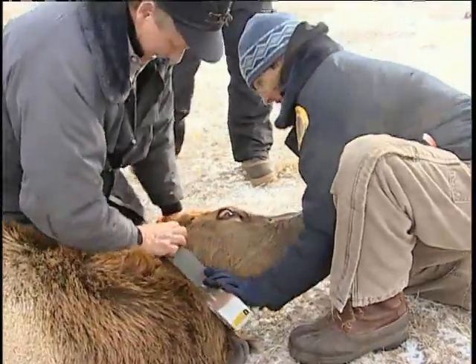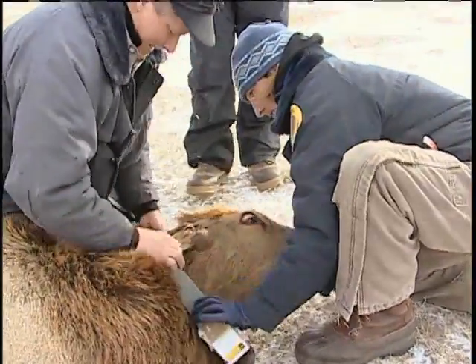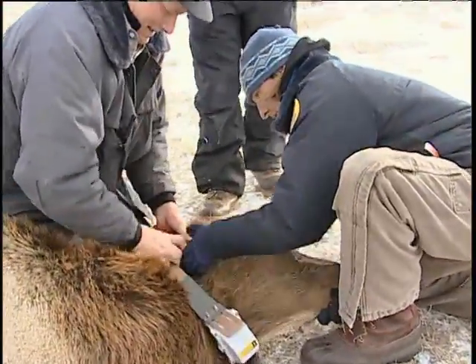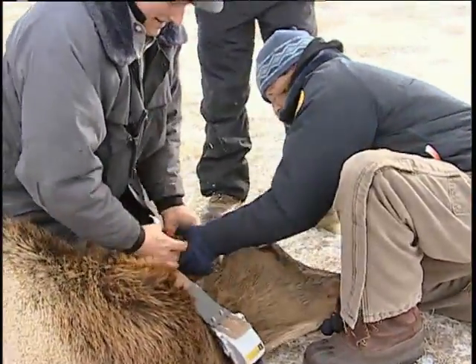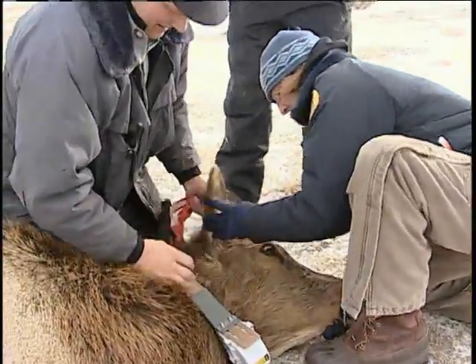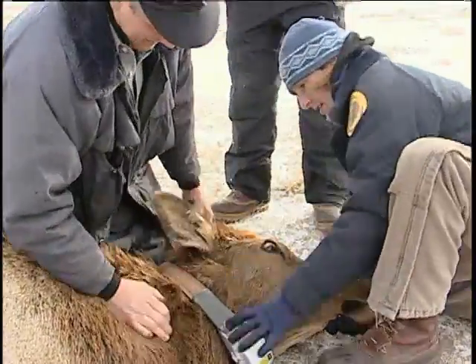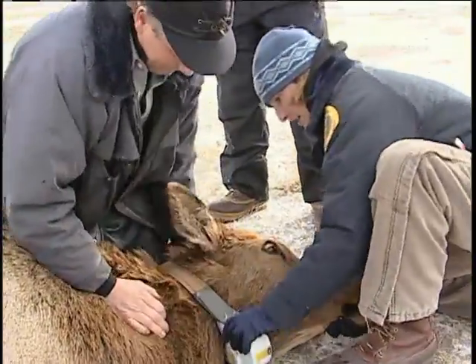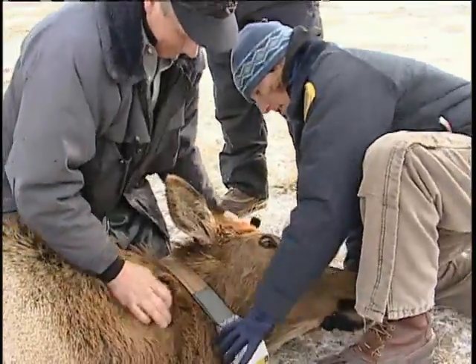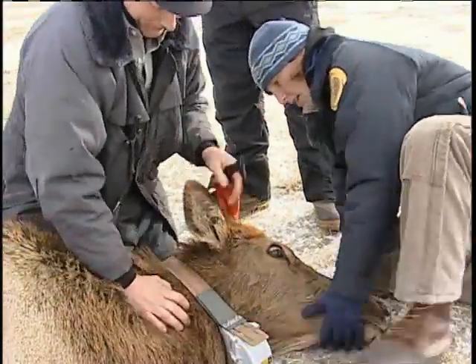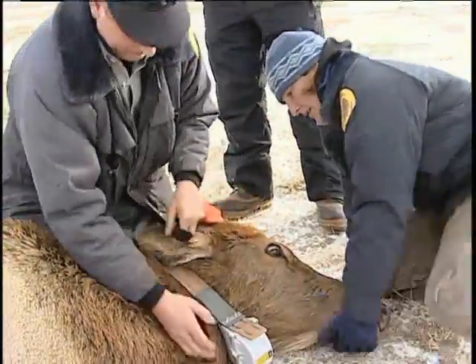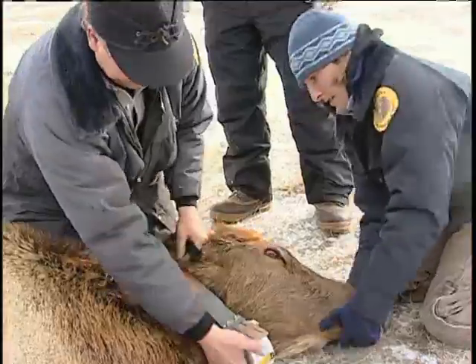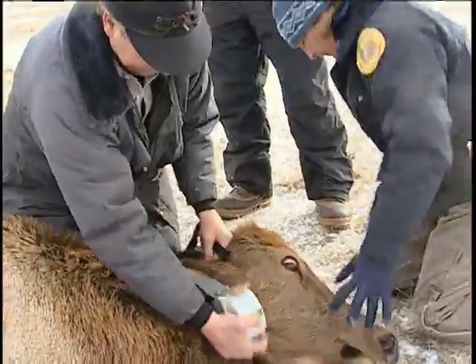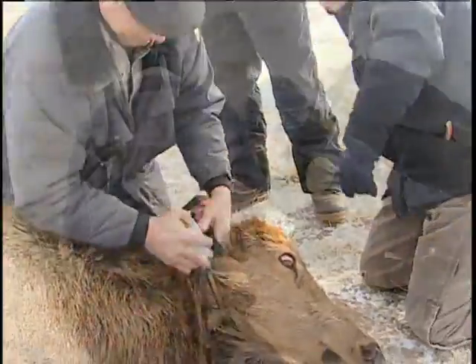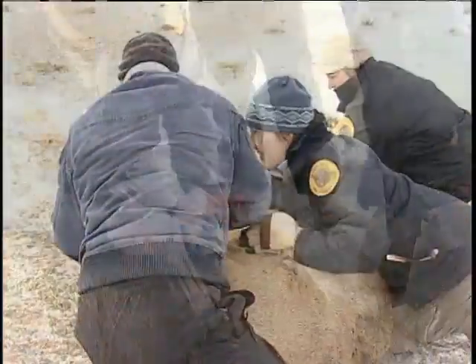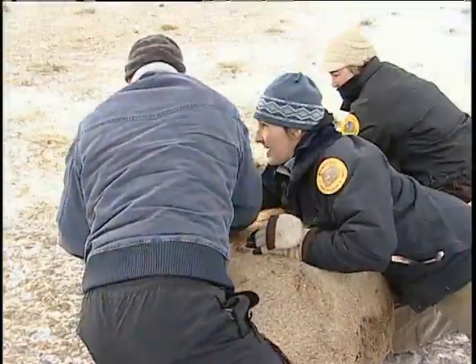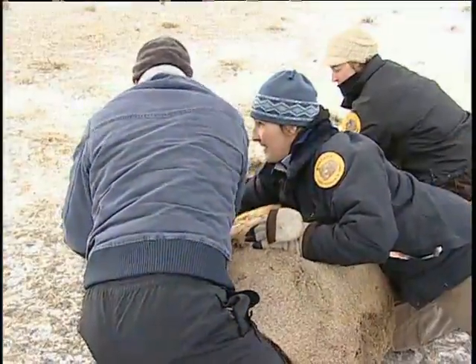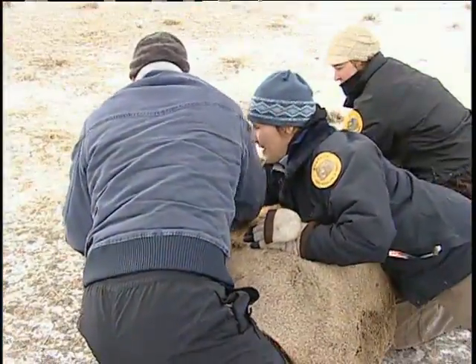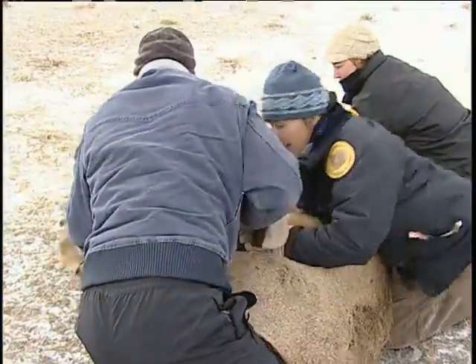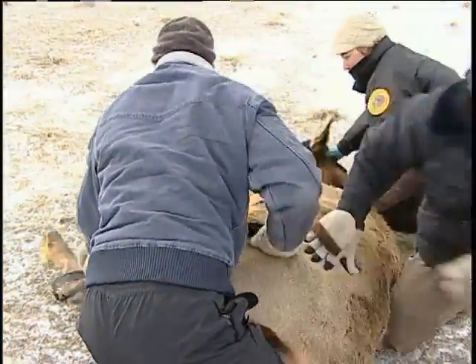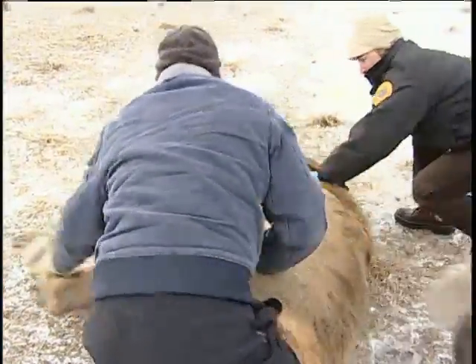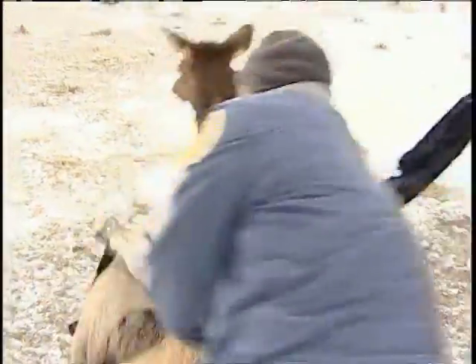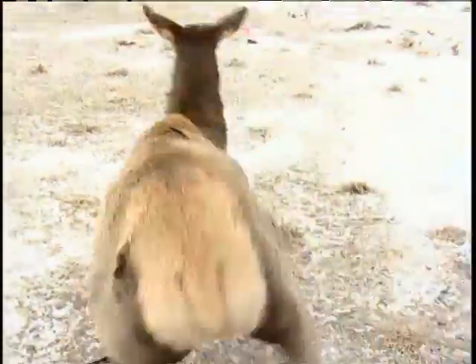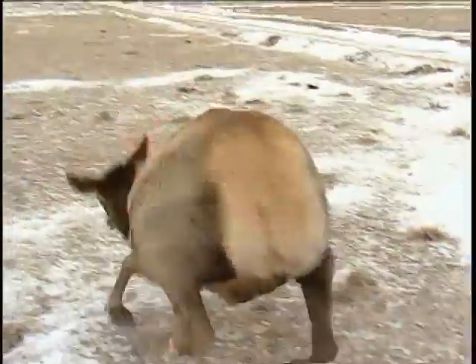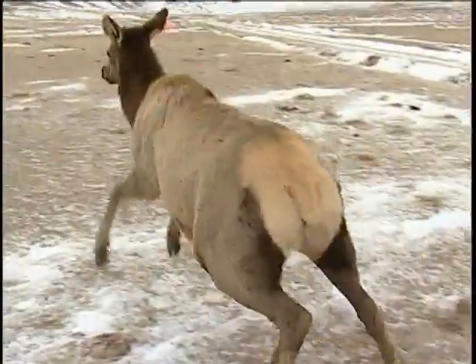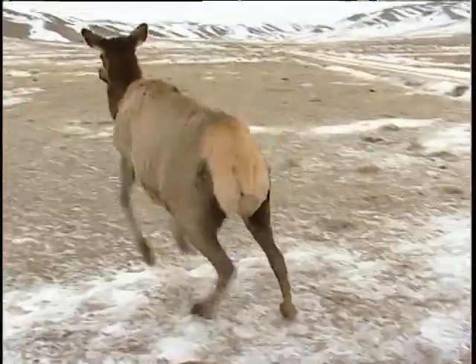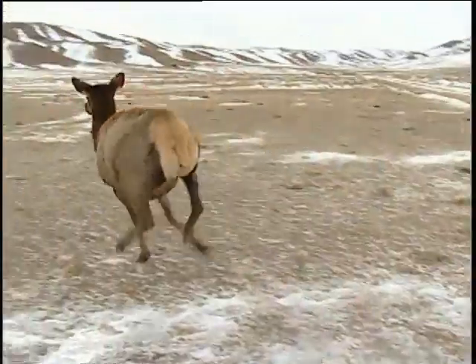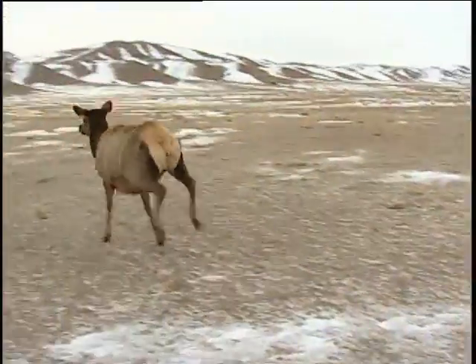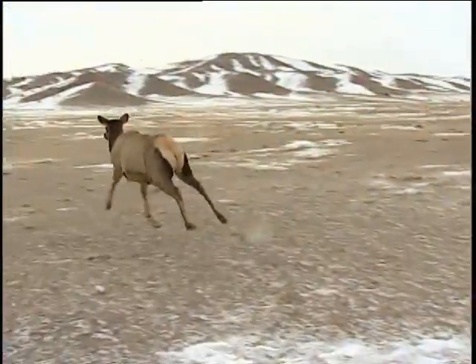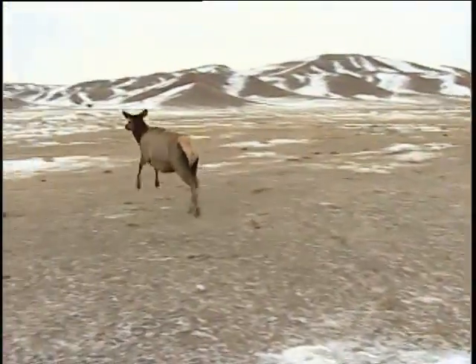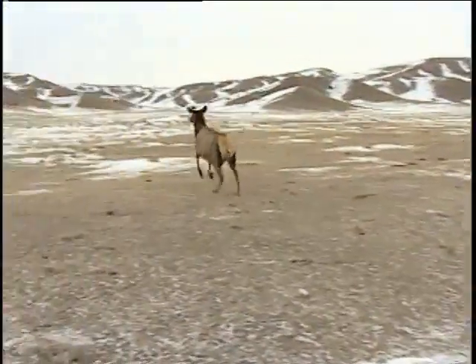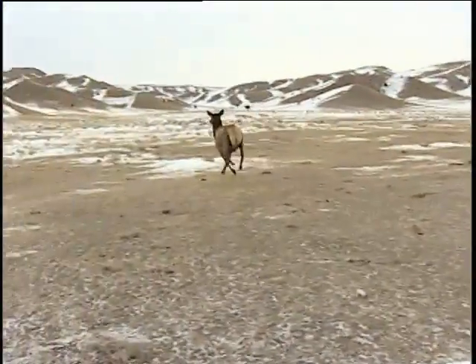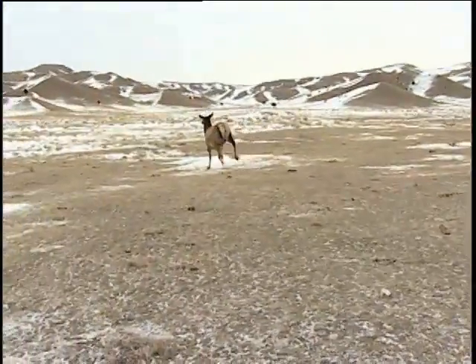These collars will also allow managers to get a better idea of elk movements in the area. That will give us a better idea of how to manage this herd, as well as give us a better idea of where brucellosis may be moving on the landscape.